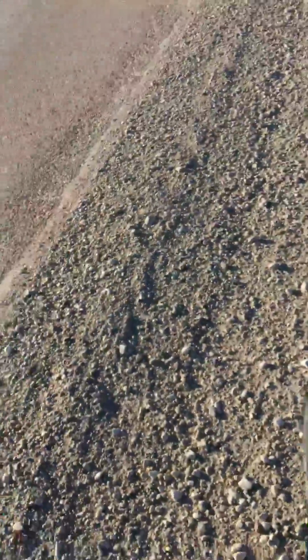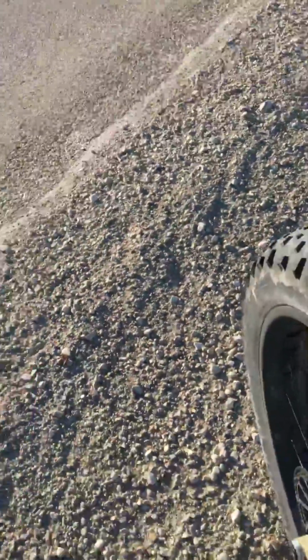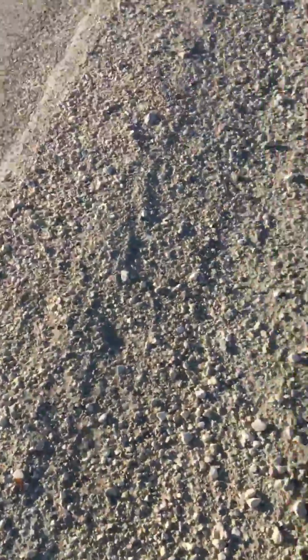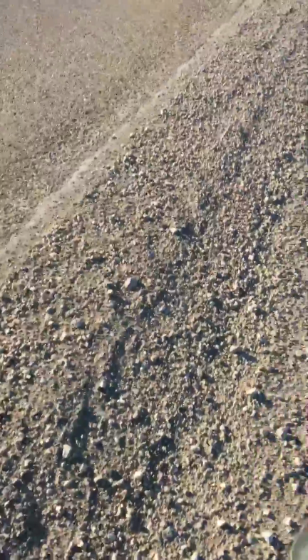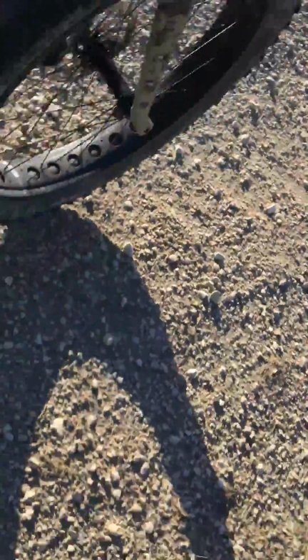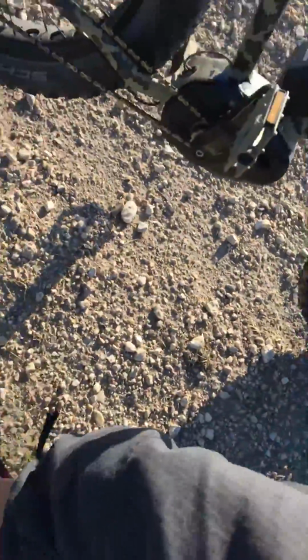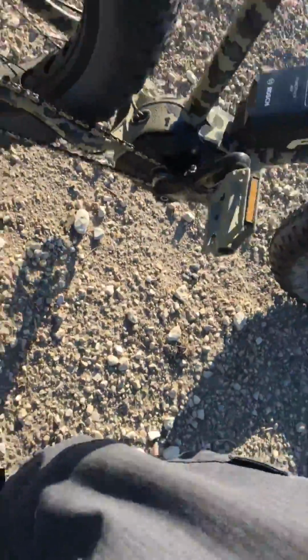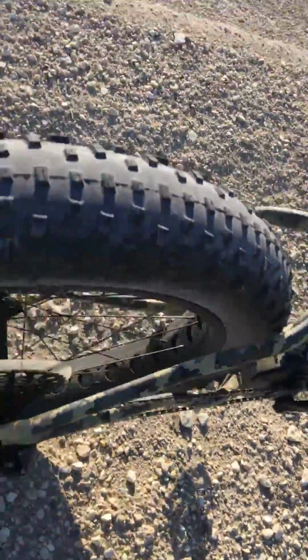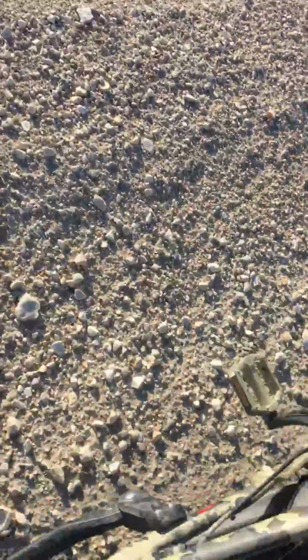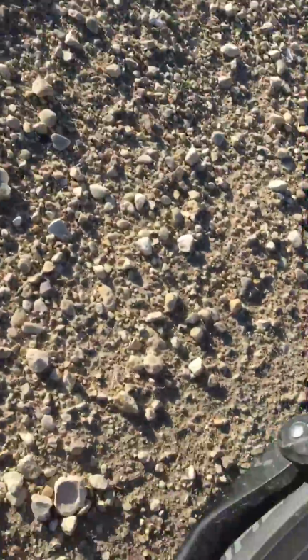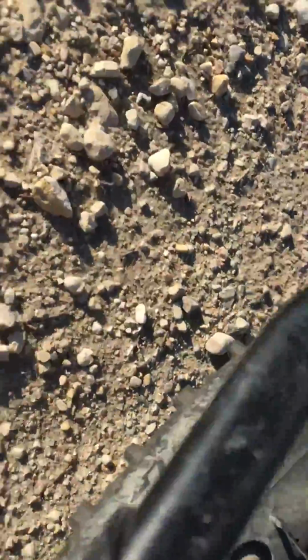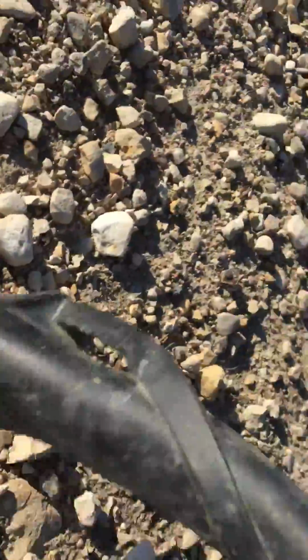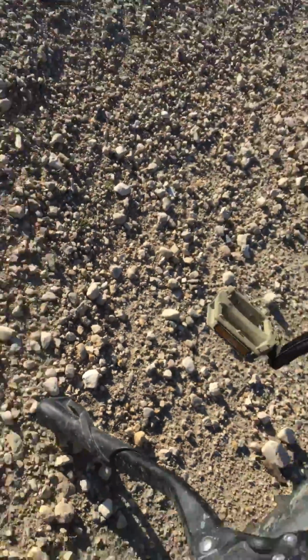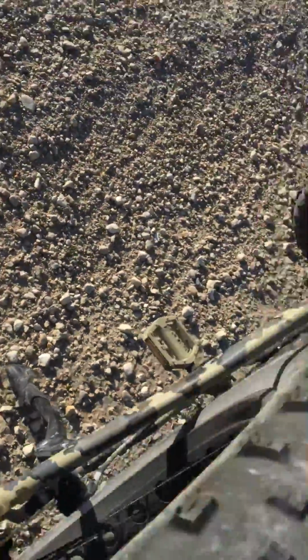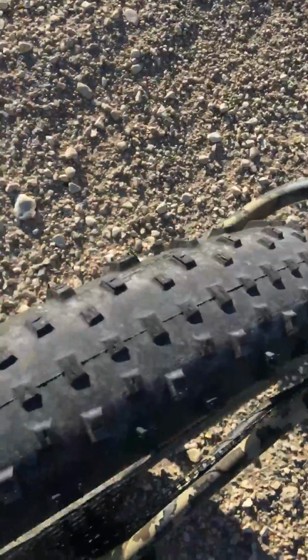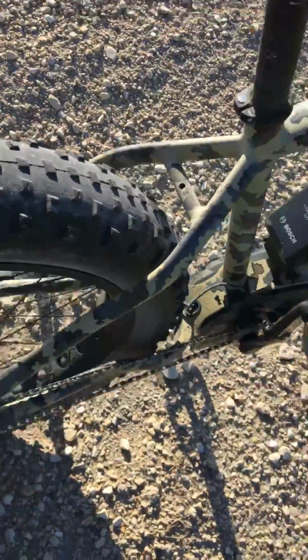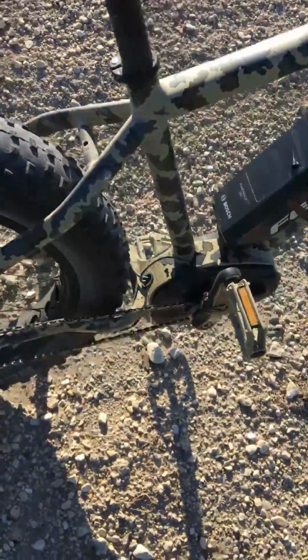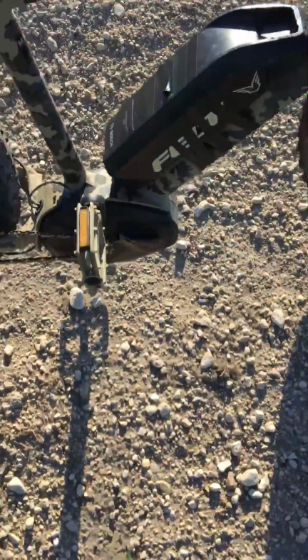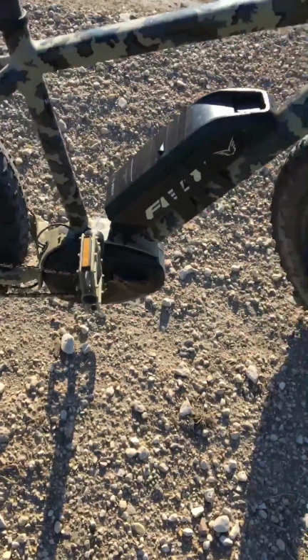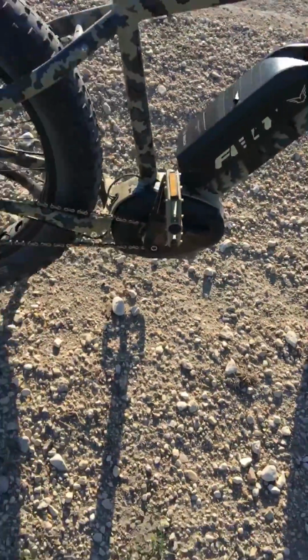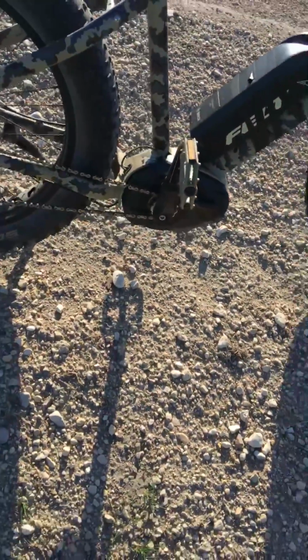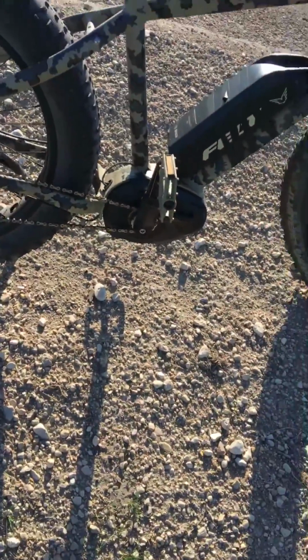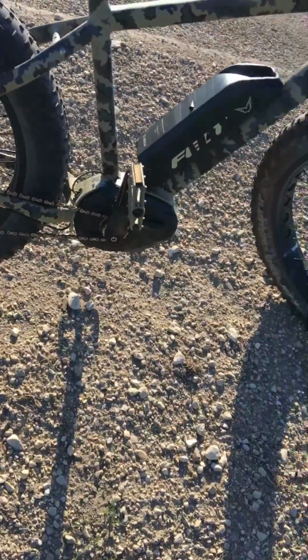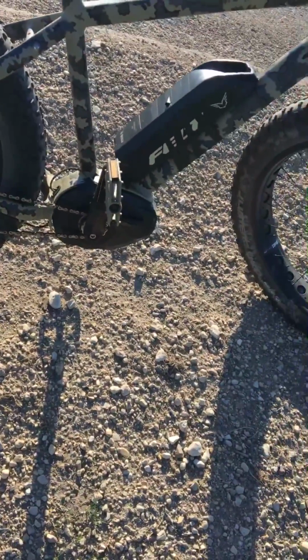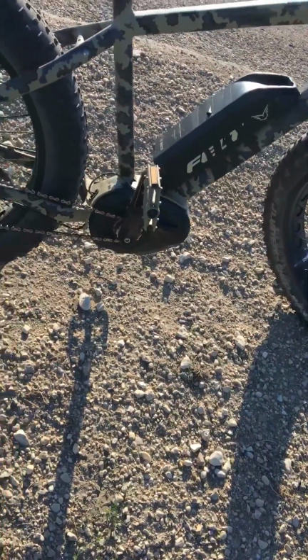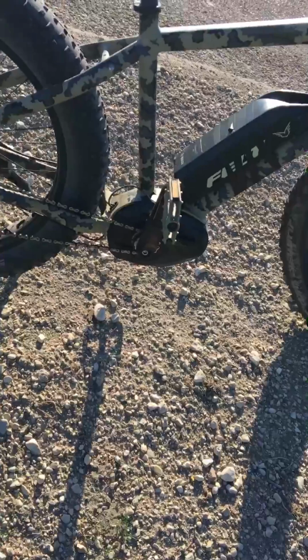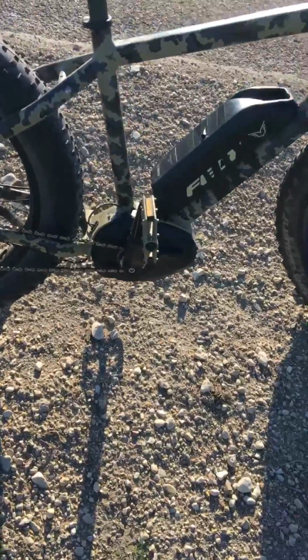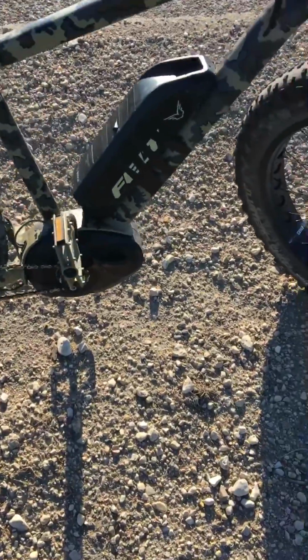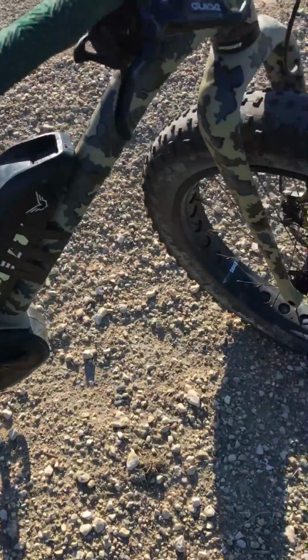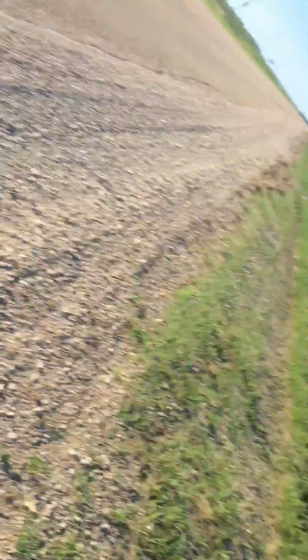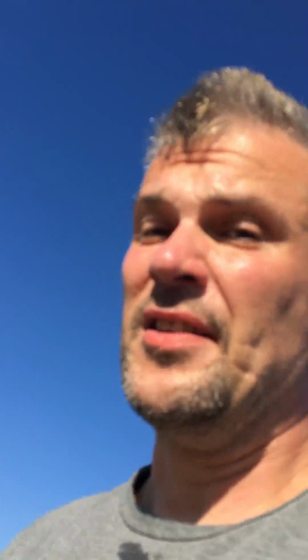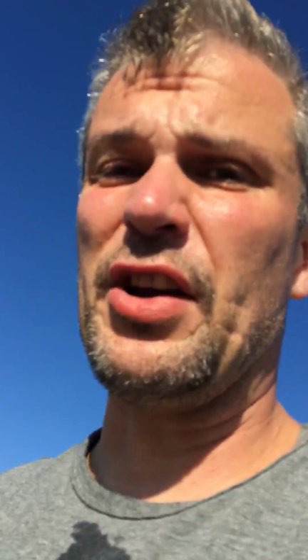Sorry, my brakes are a little squeaky — got WD-40 on them earlier. So there you have it: 55 kilometers an hour, pretty good.